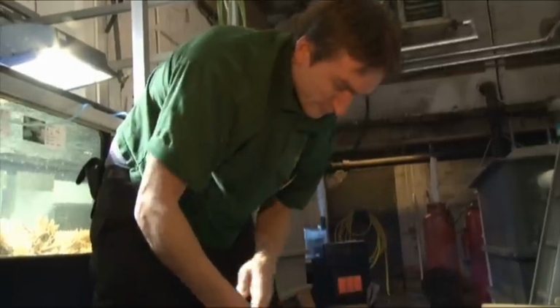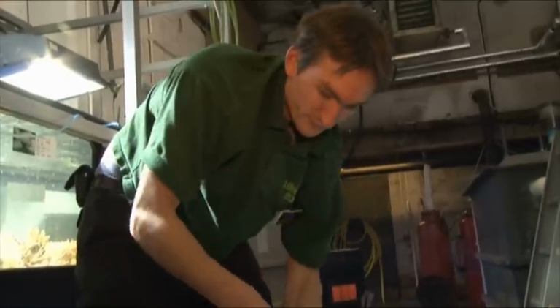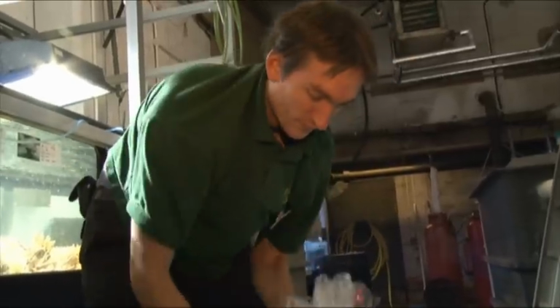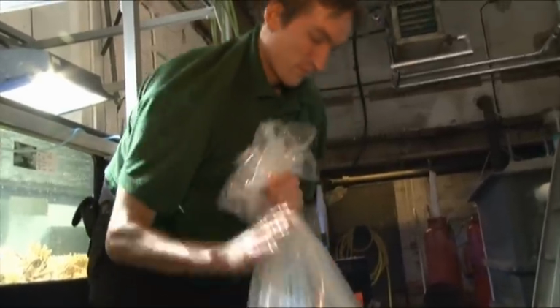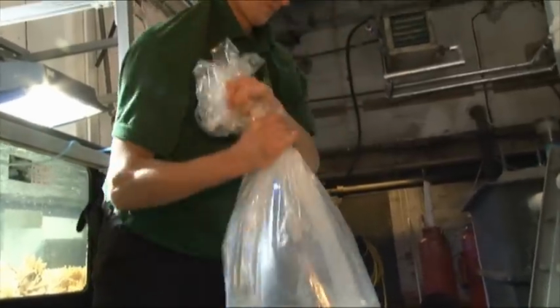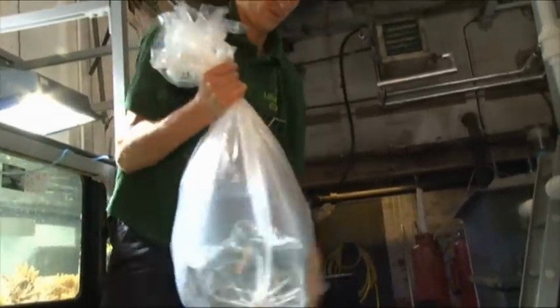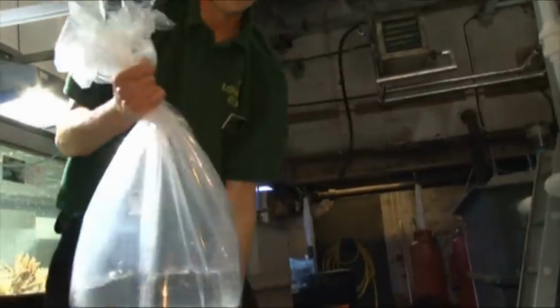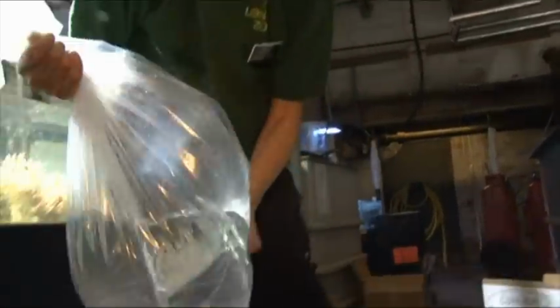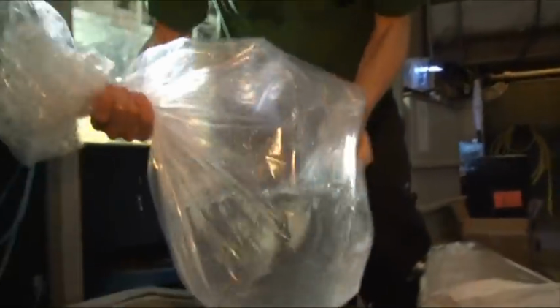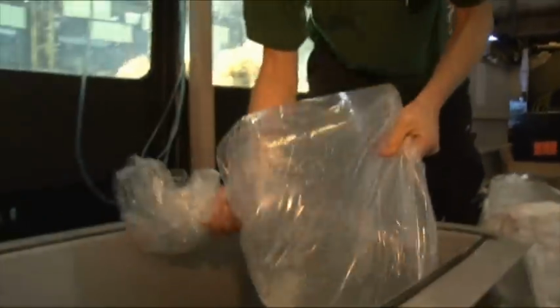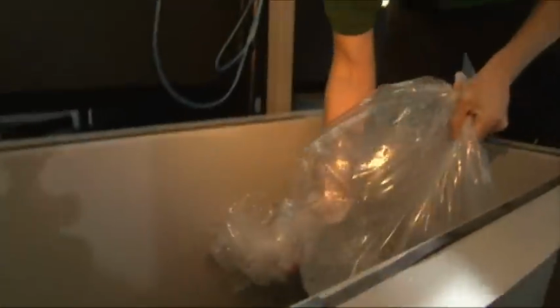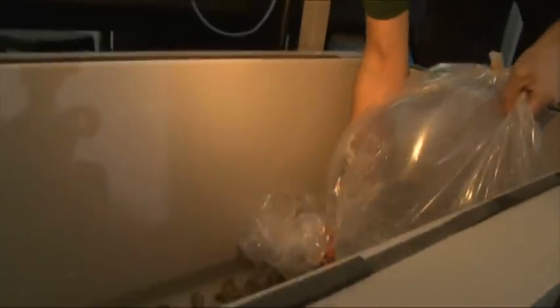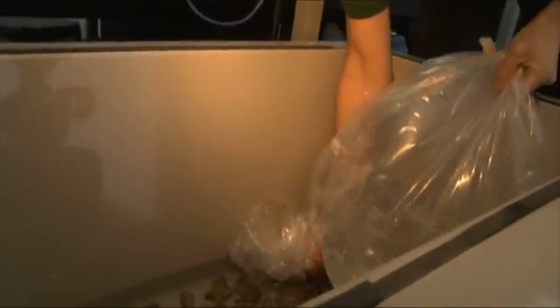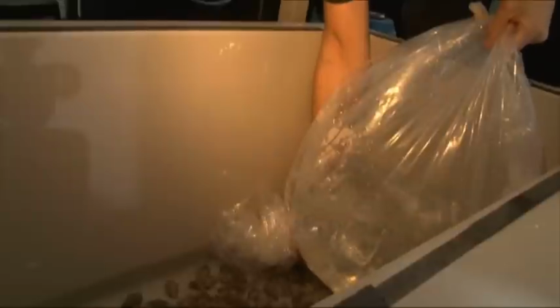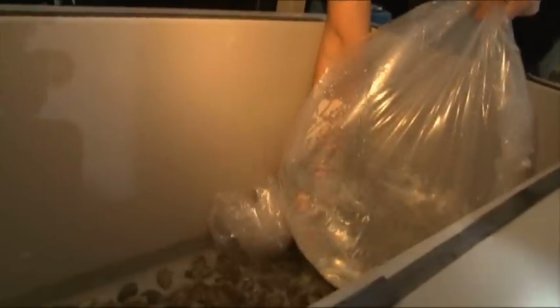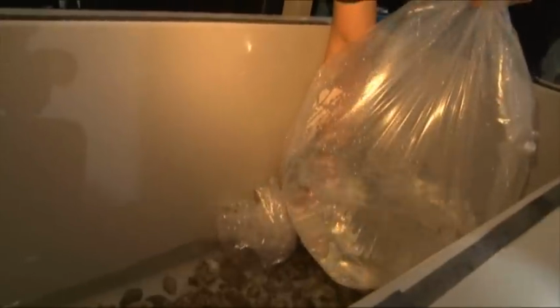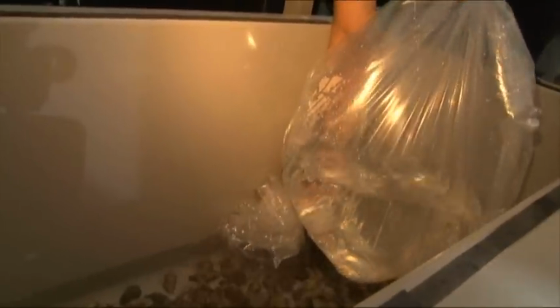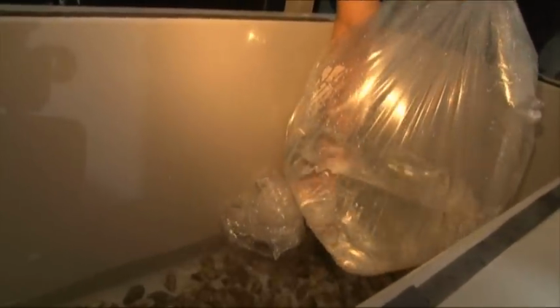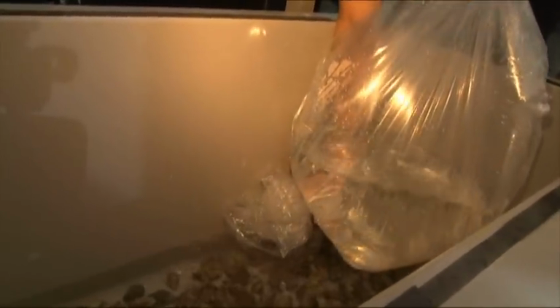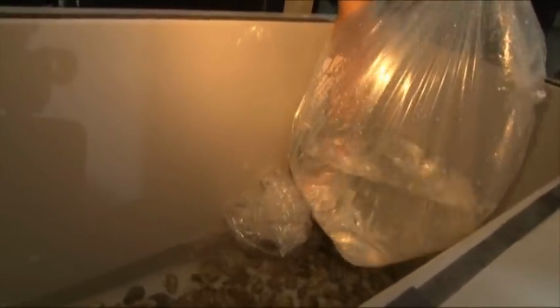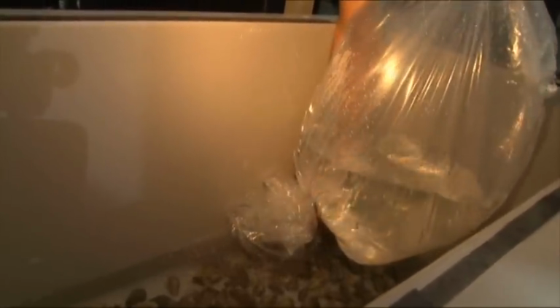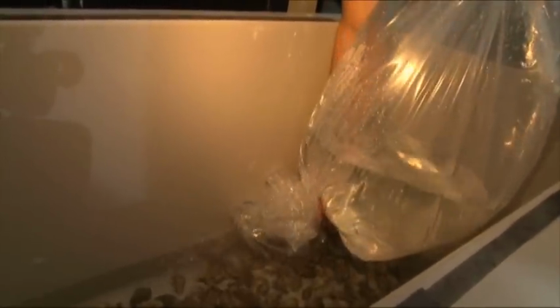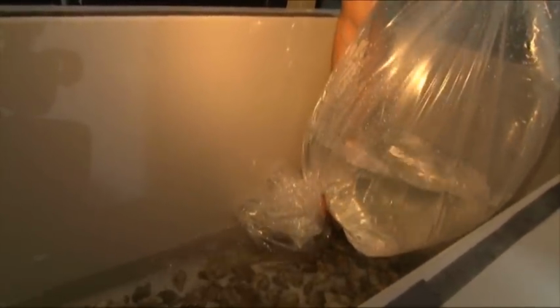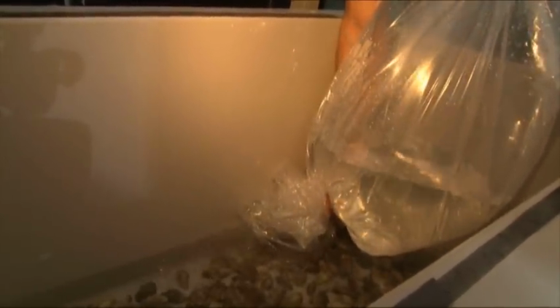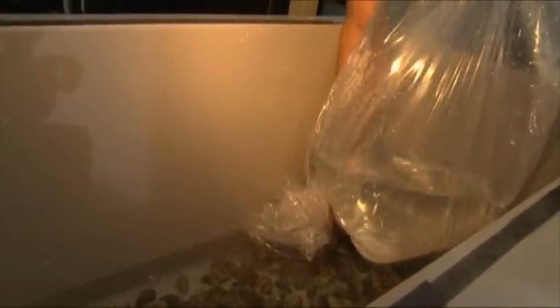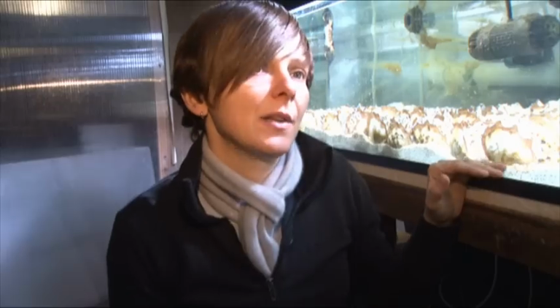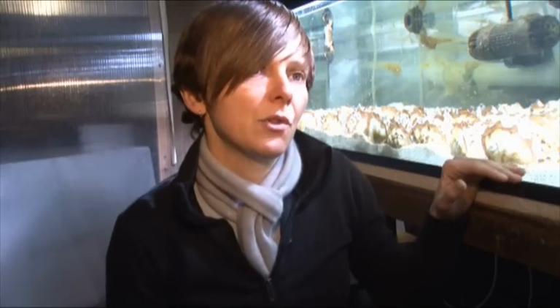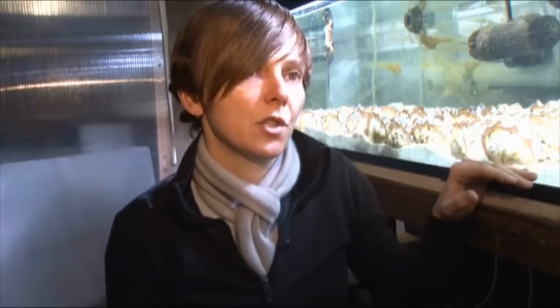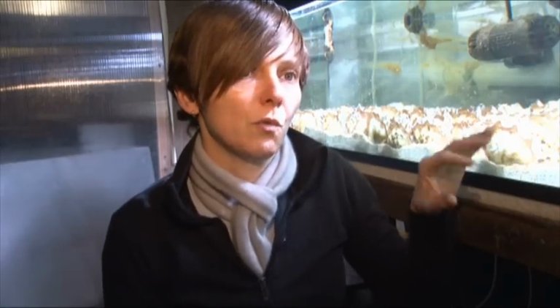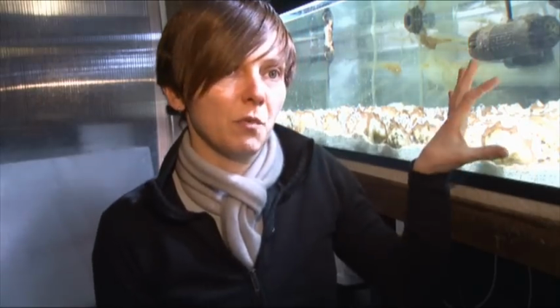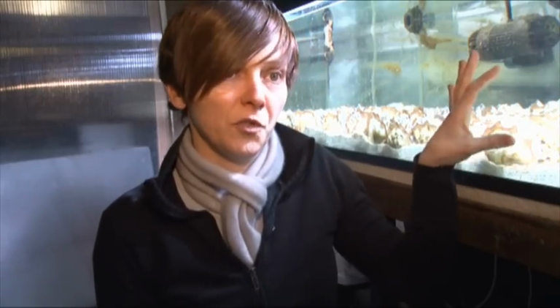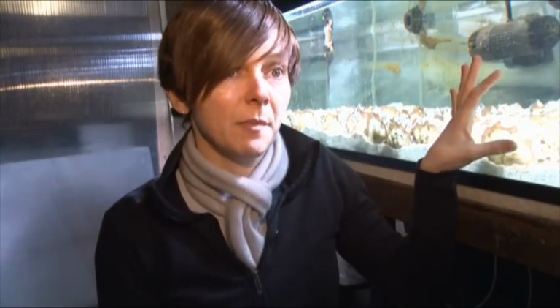We have to be very, very careful when we're unpacking them and acclimate them very gently. Acclimation means that very, very slowly we dribble some water from the tank that they're going to go into into the bag that they've been shipped in, and just really slowly get them used to the water that we want to keep them in.